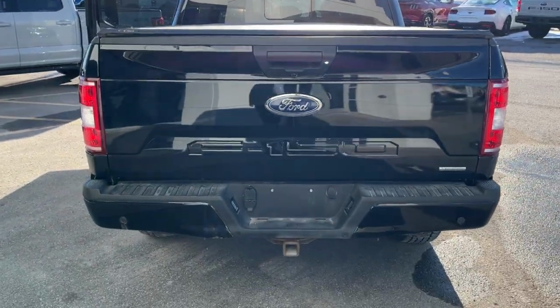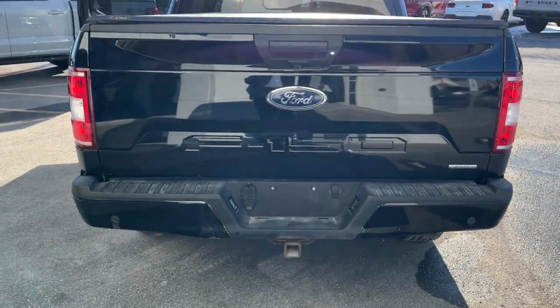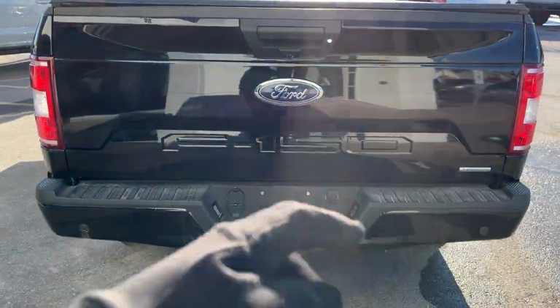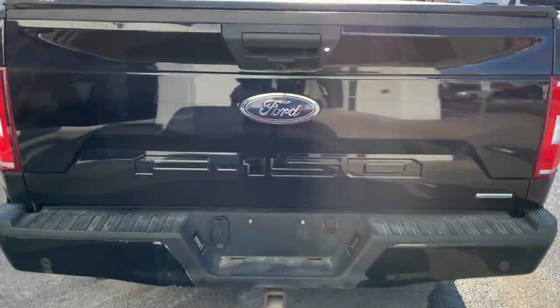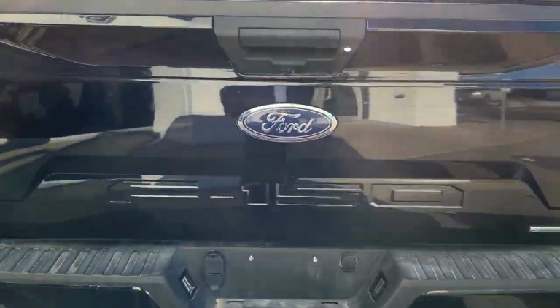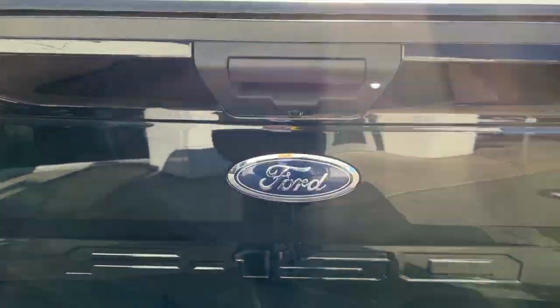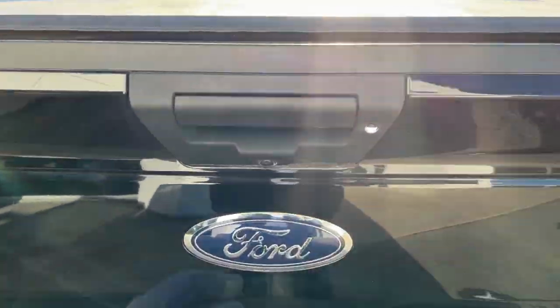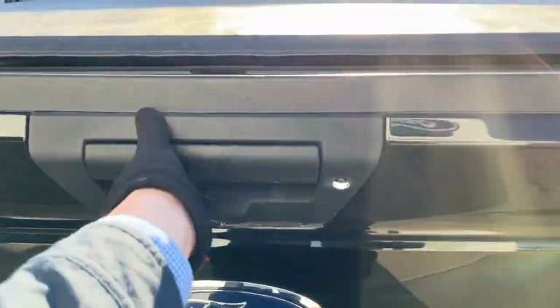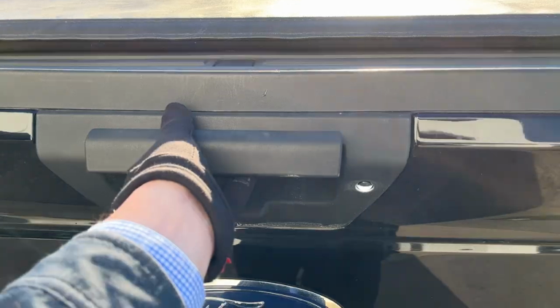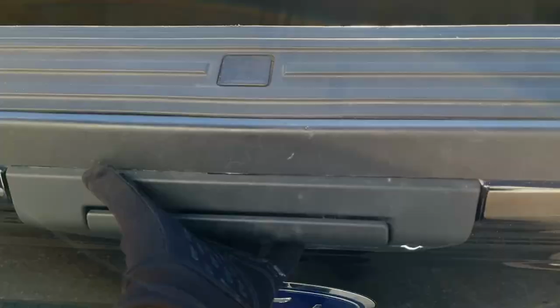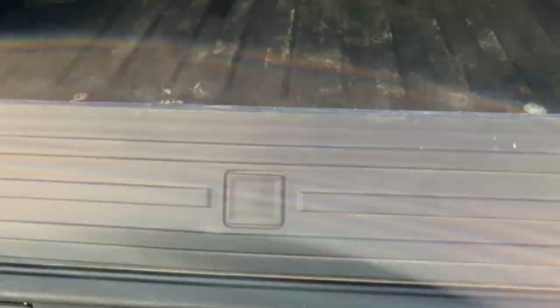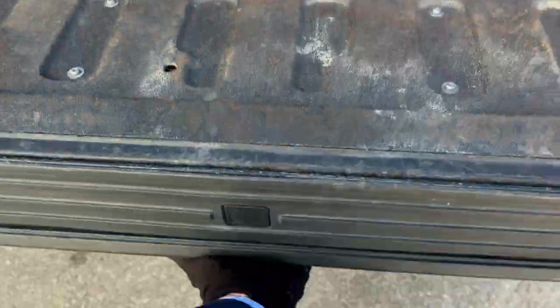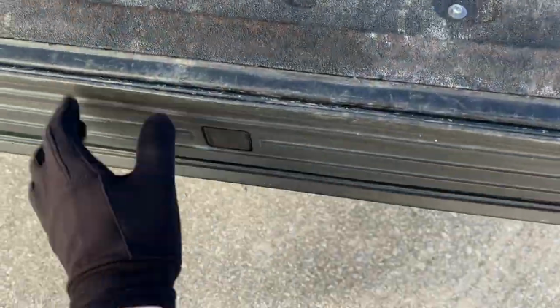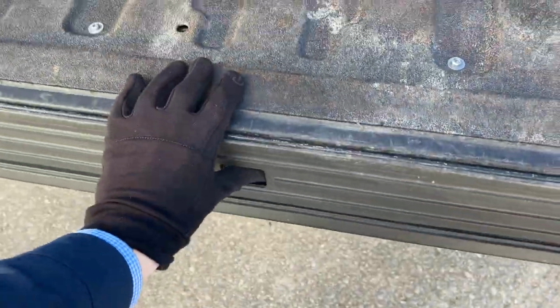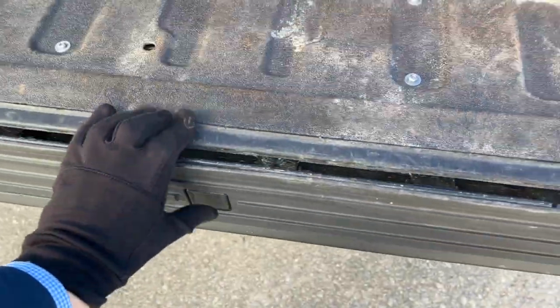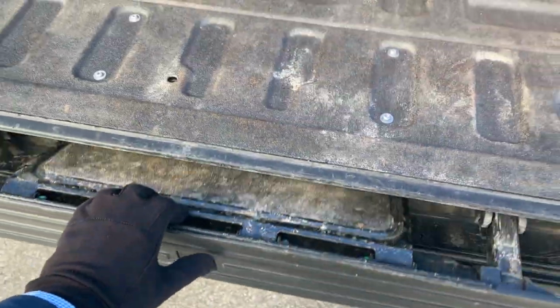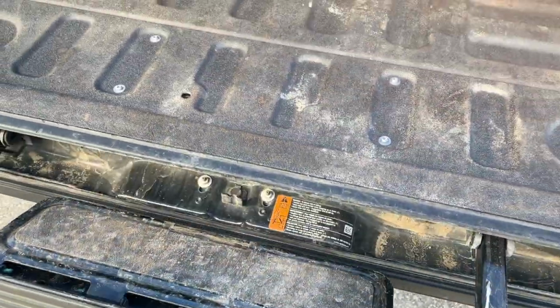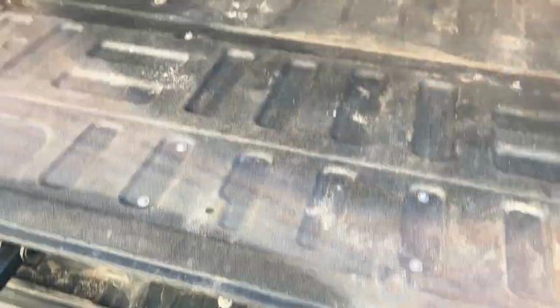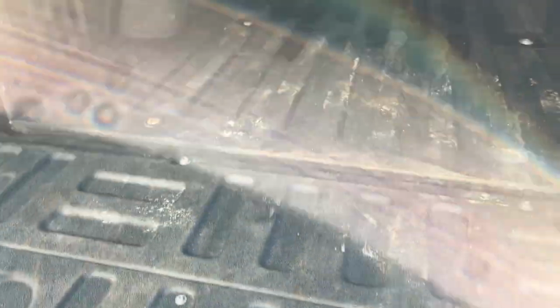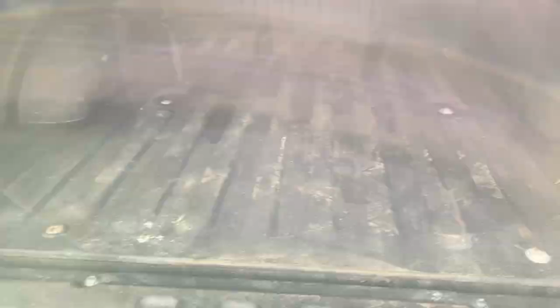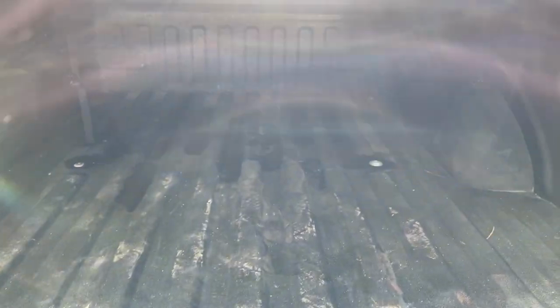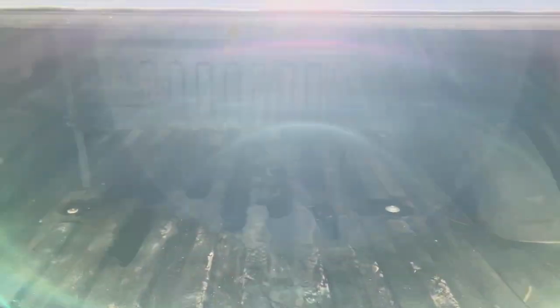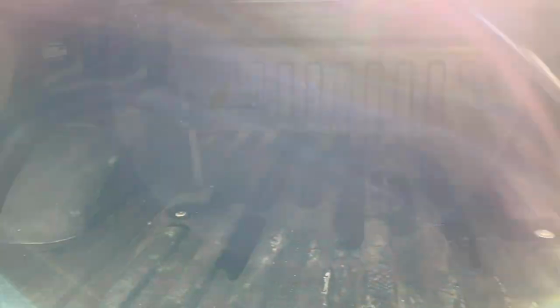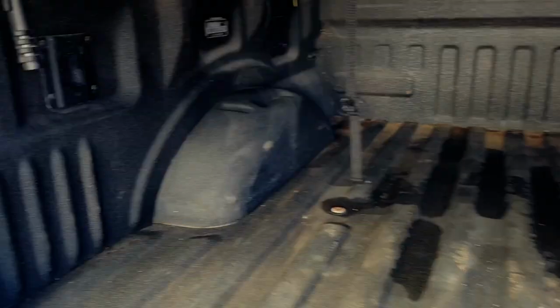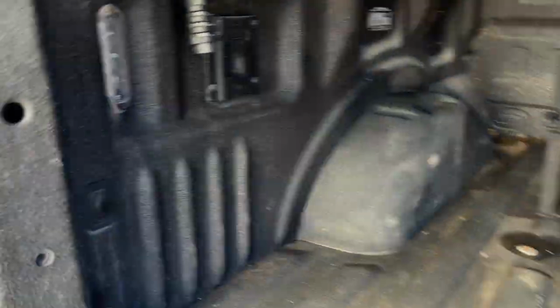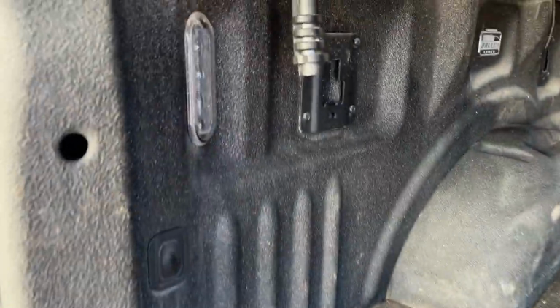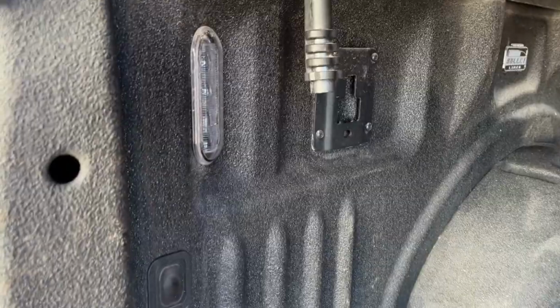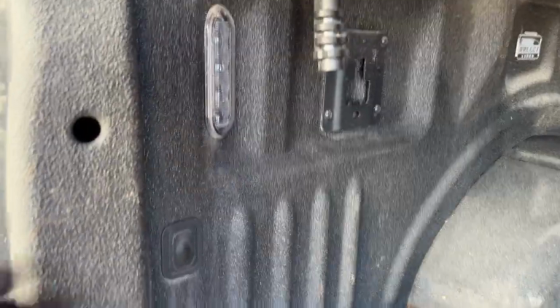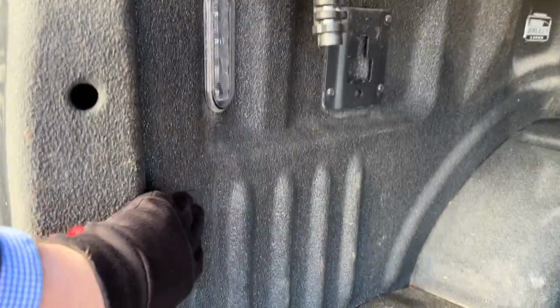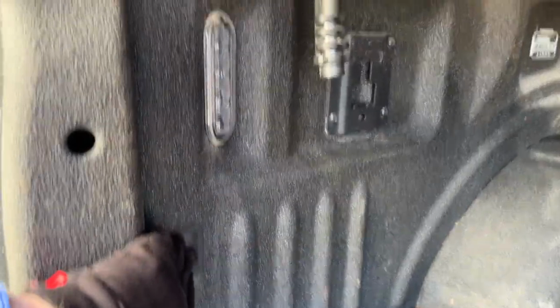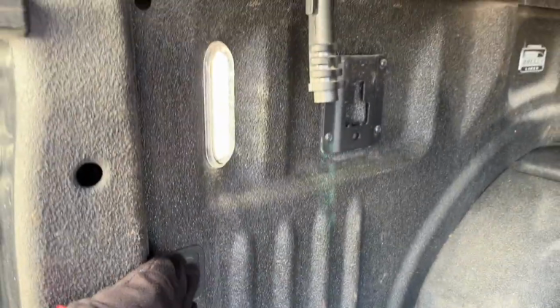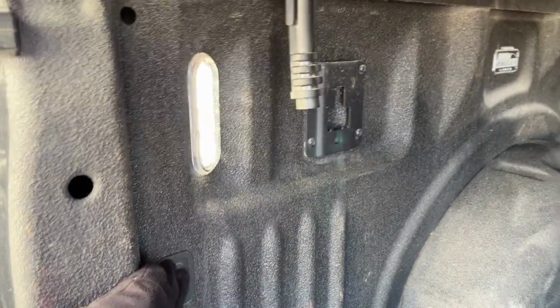Reverse camera, trailer tow package, and then in the tailgate you do have your tailgate step. You also have a spray-in bed liner here and LED bed lighting as well.